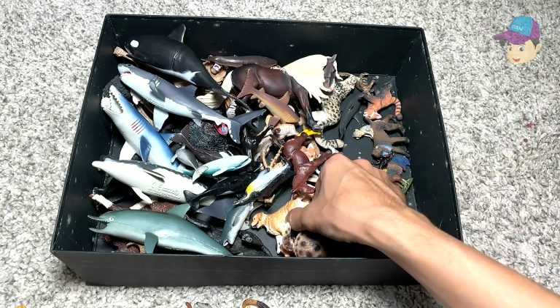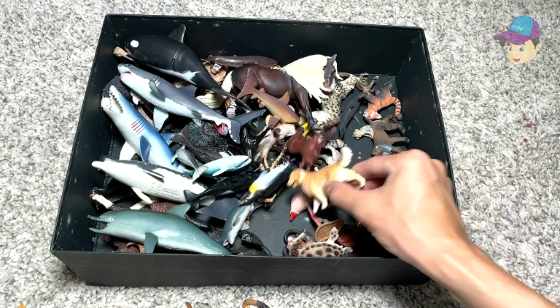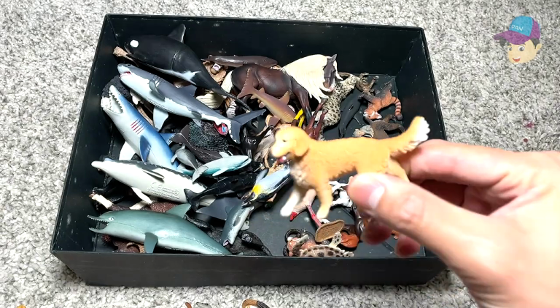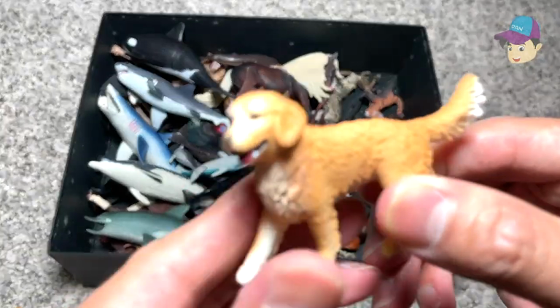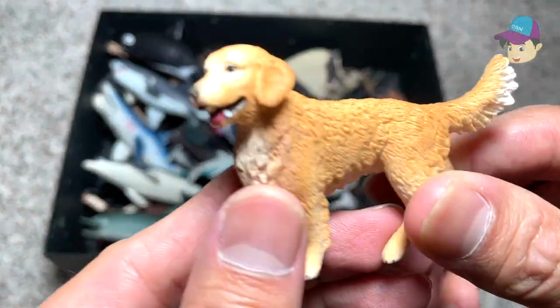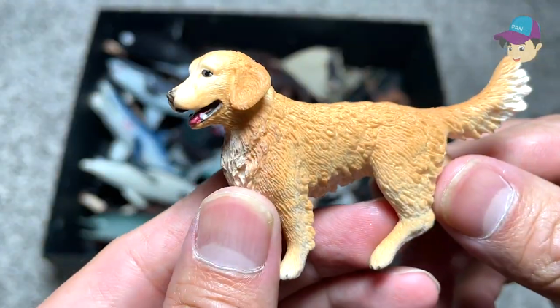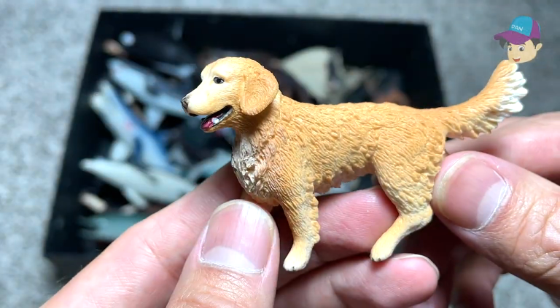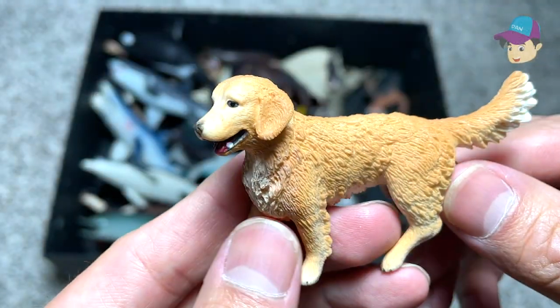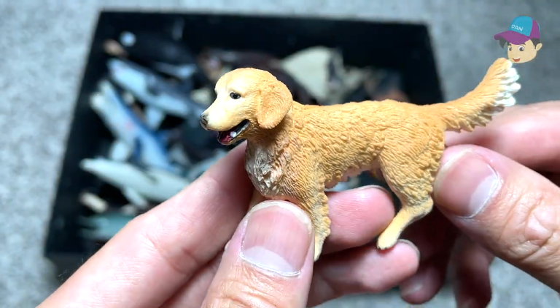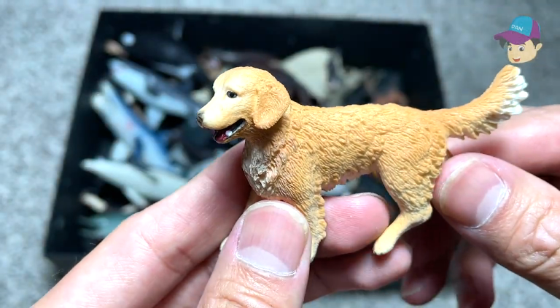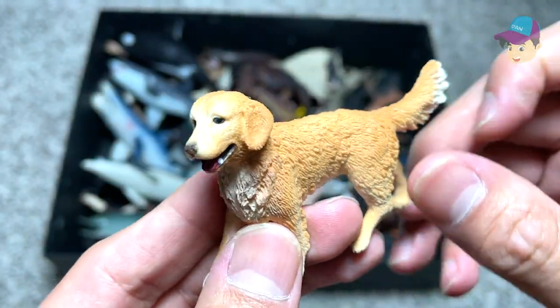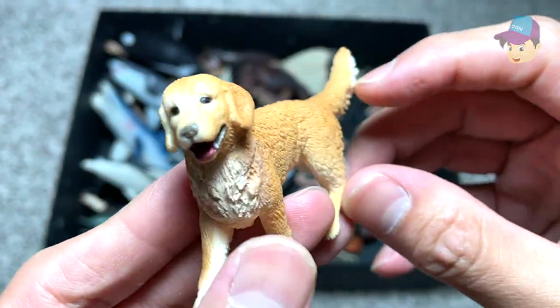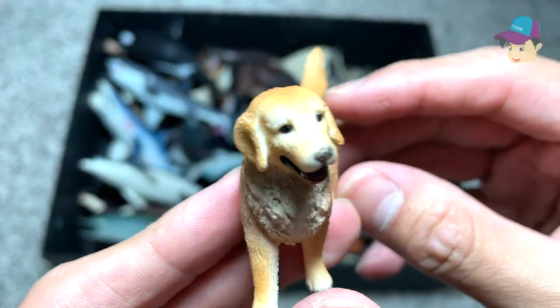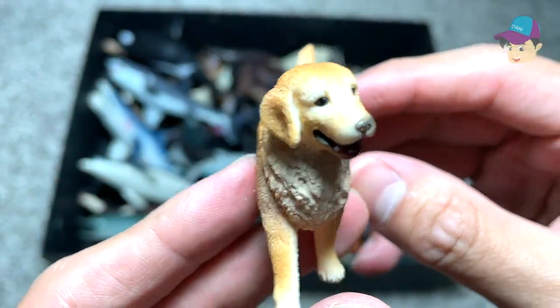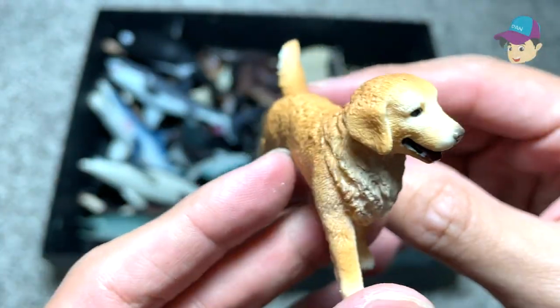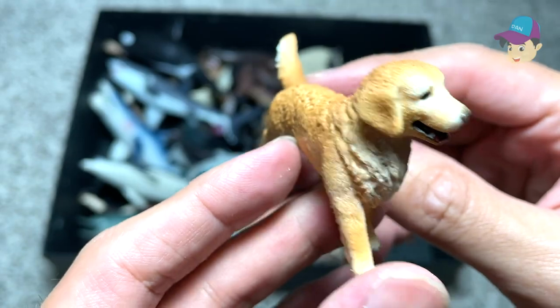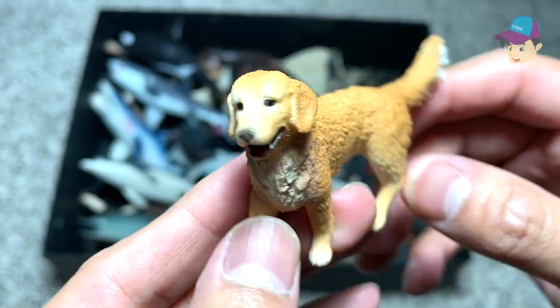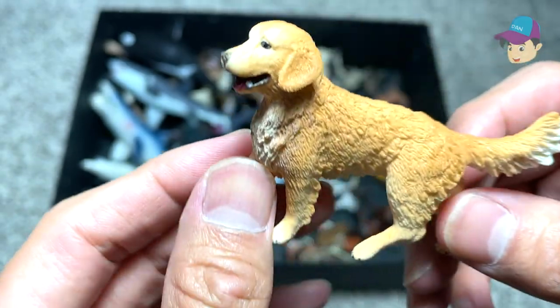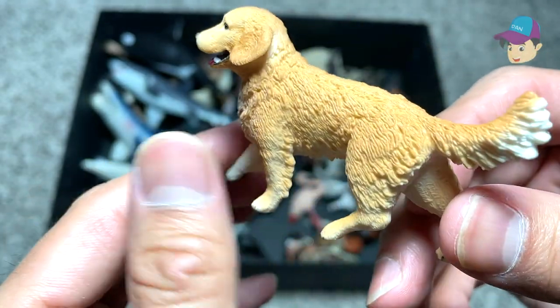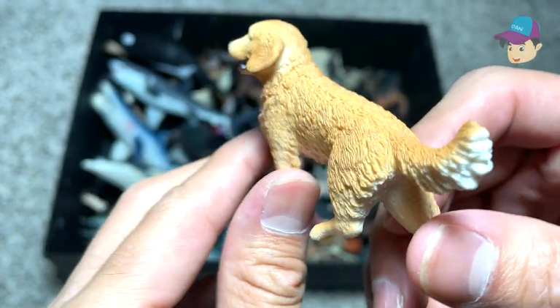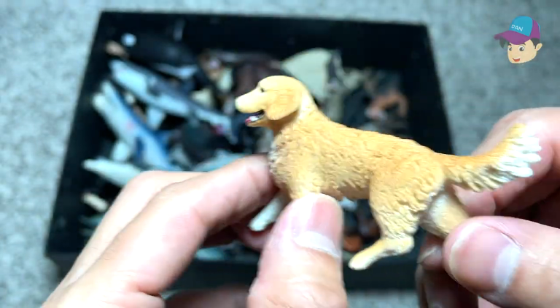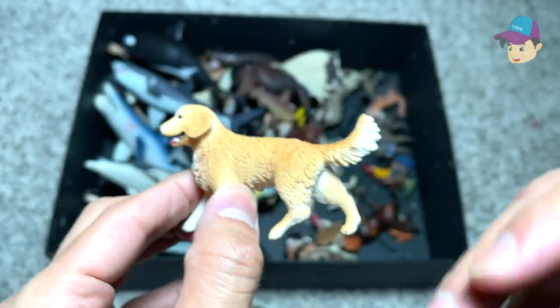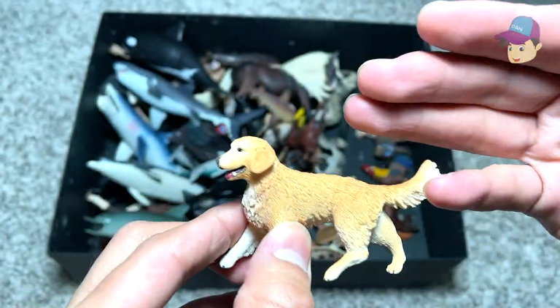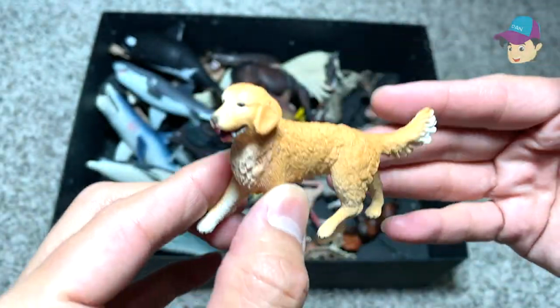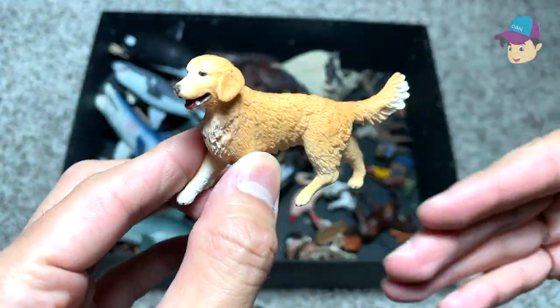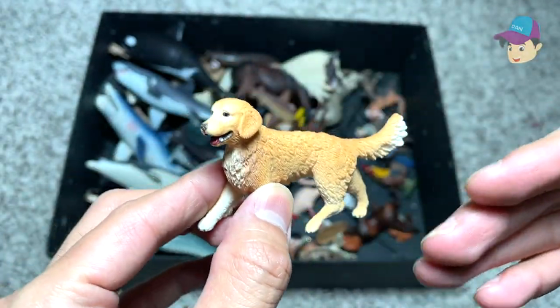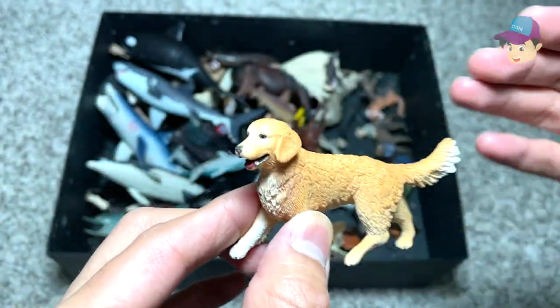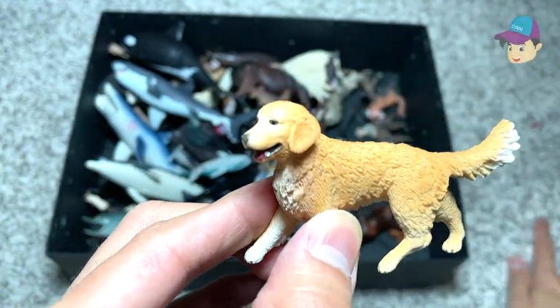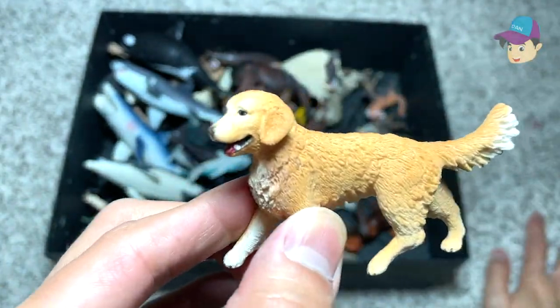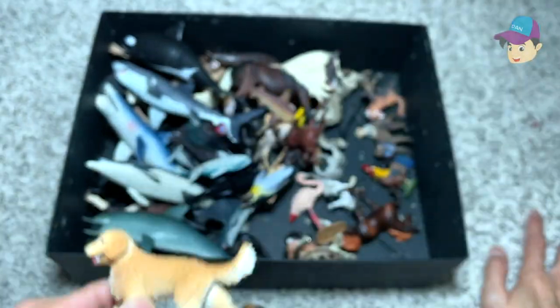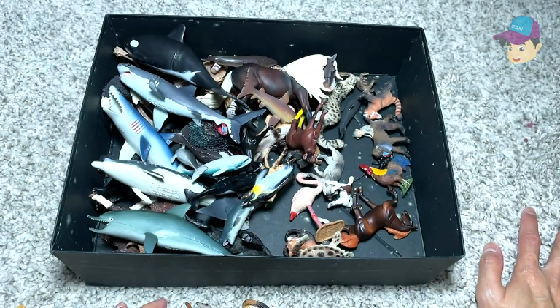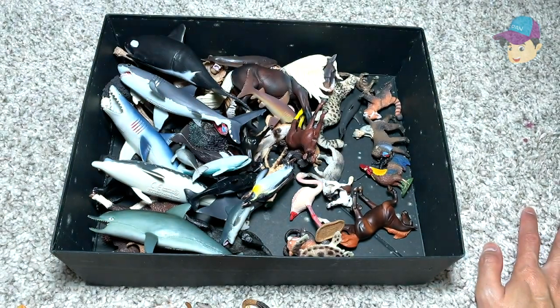Right over here we have a golden retriever. They're extremely loyal, extremely intelligent animals. They are always used as guiding dogs for the blind.